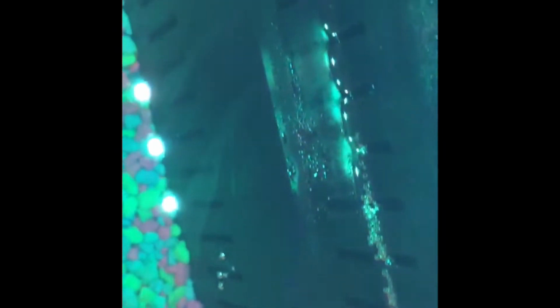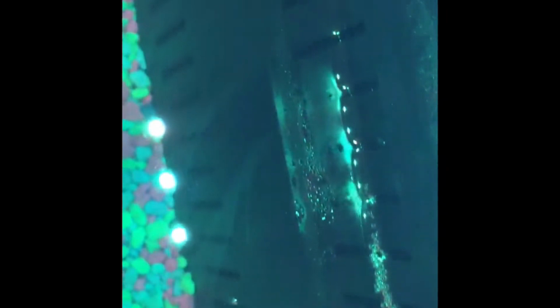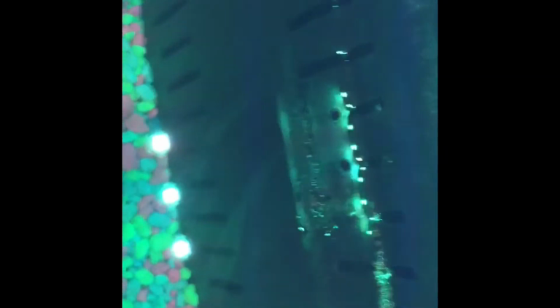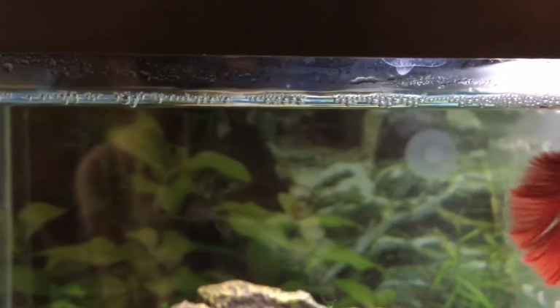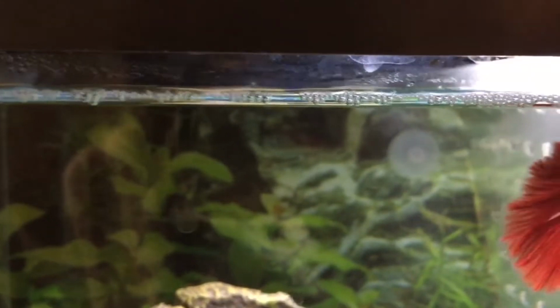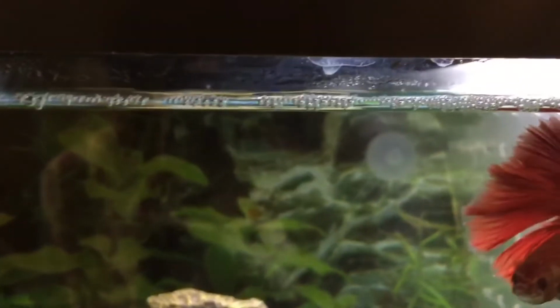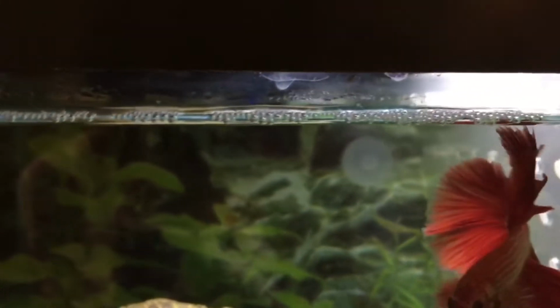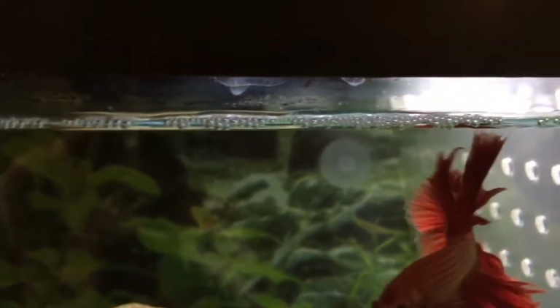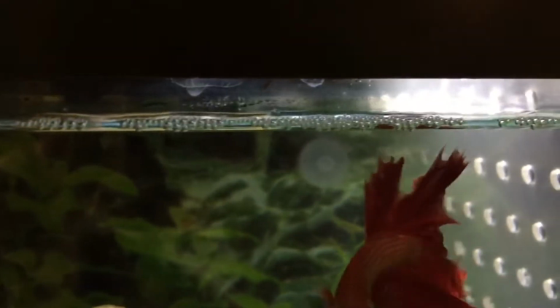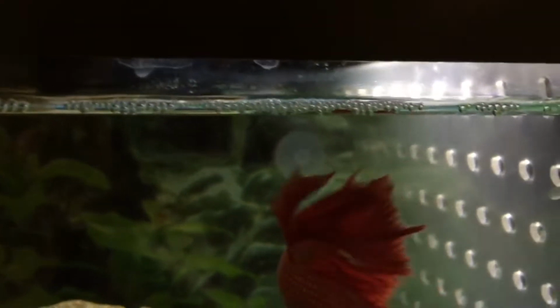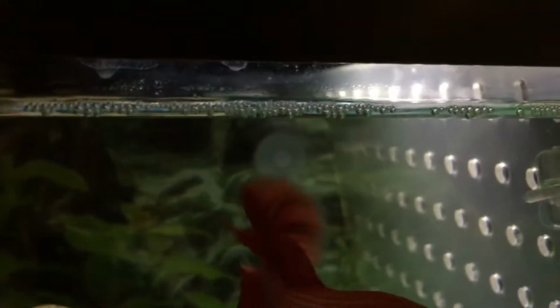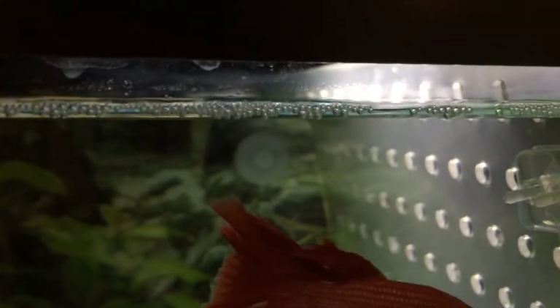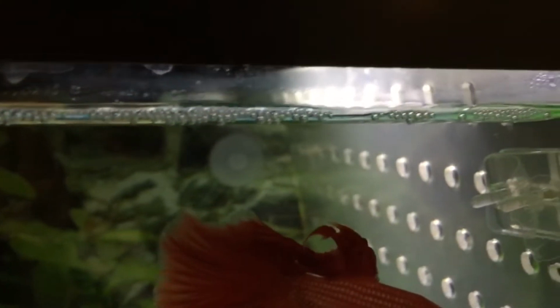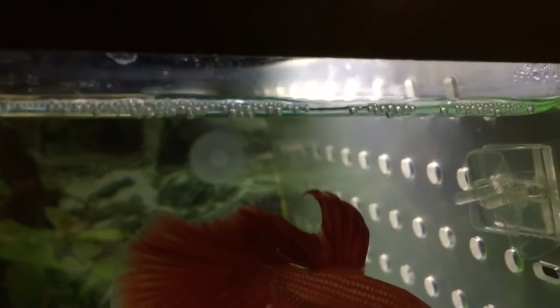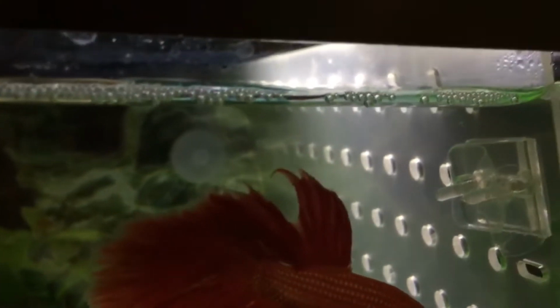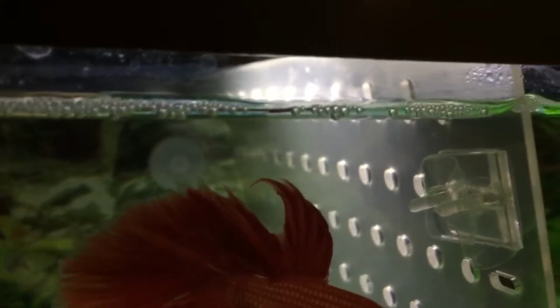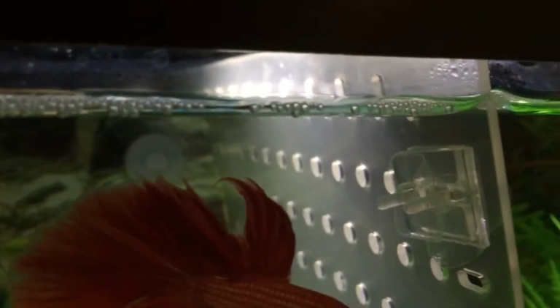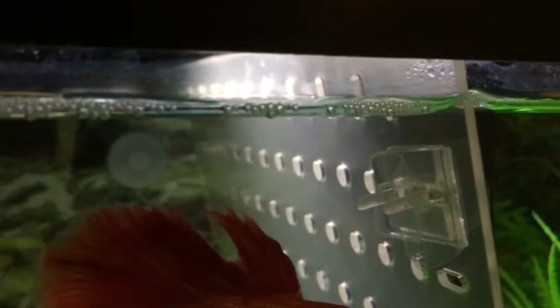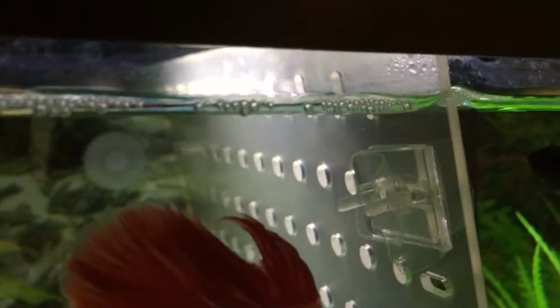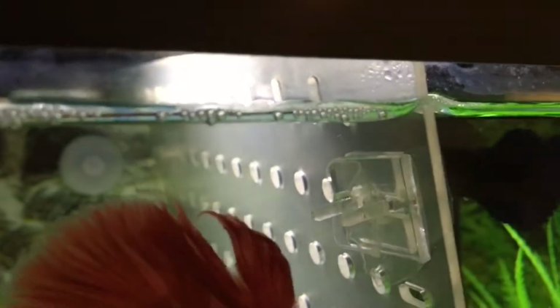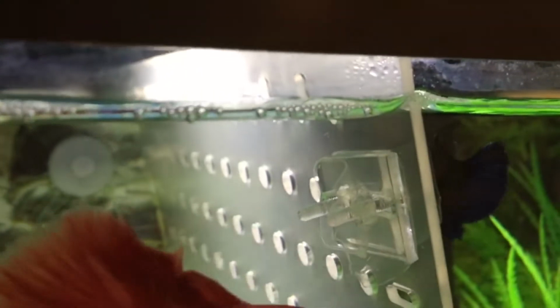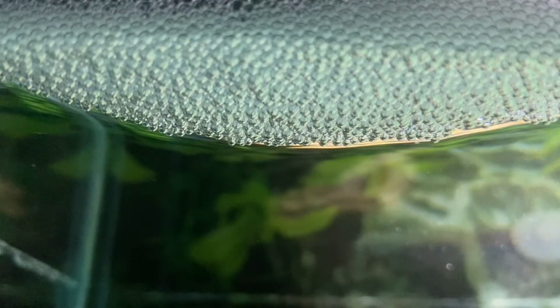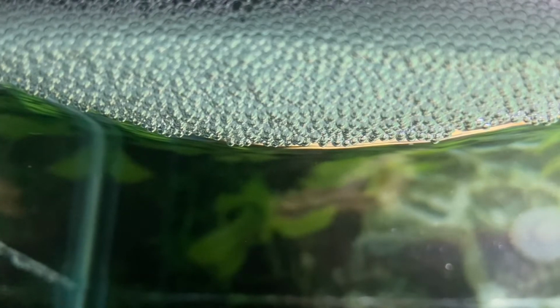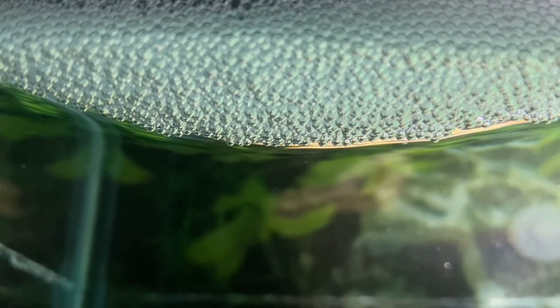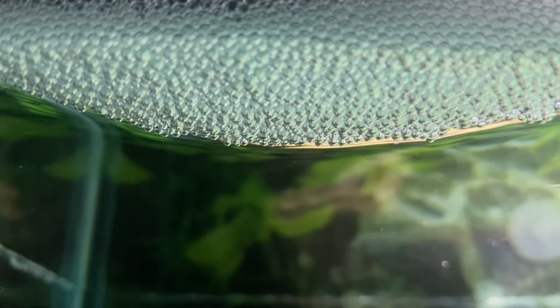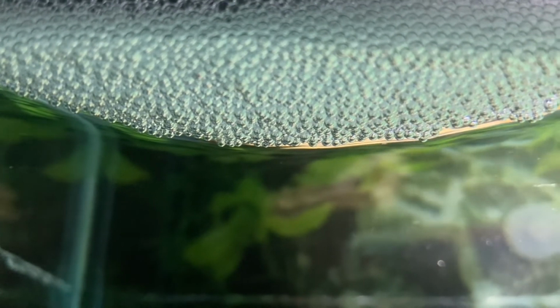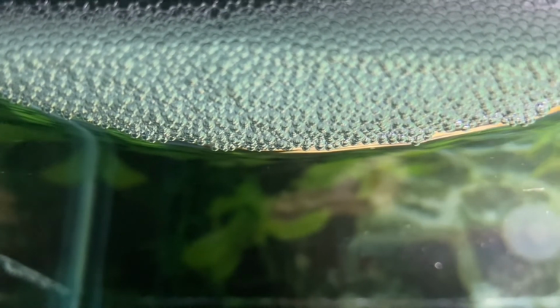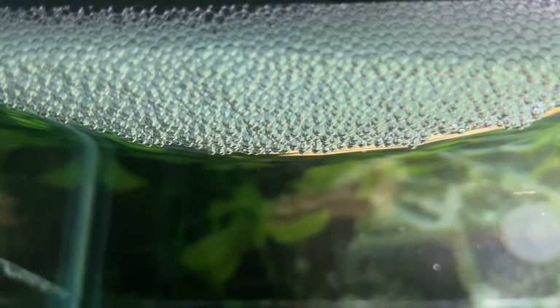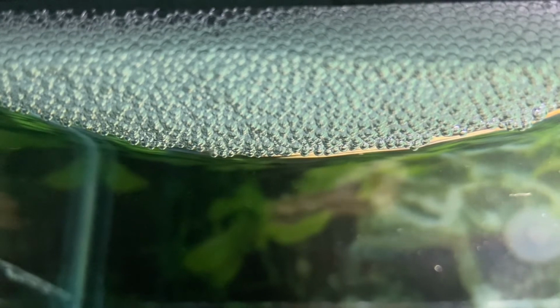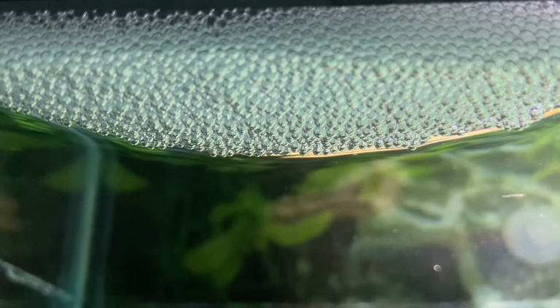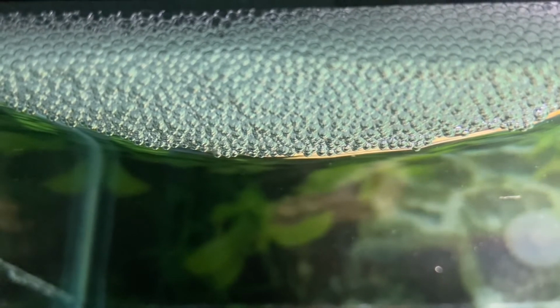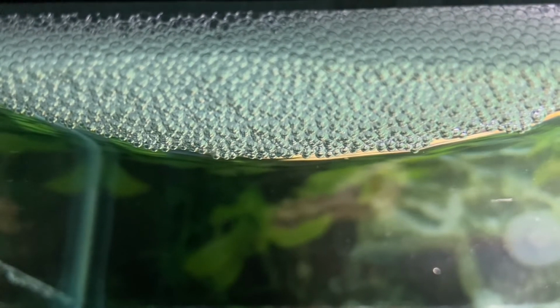John here from Animal Empire. If your beta fish has bubbles like these and it suddenly turns into these, then it's probably trying to impress a girl.